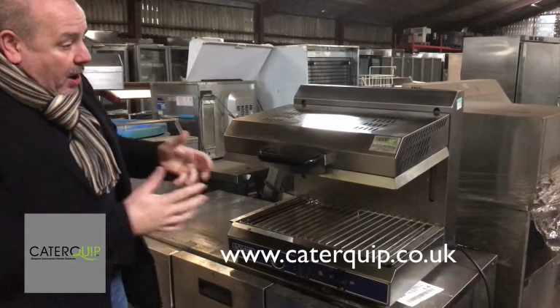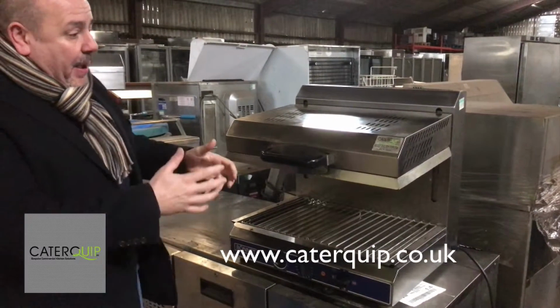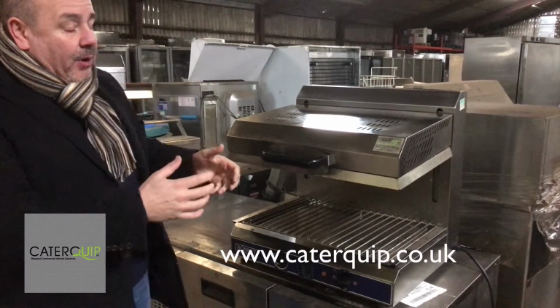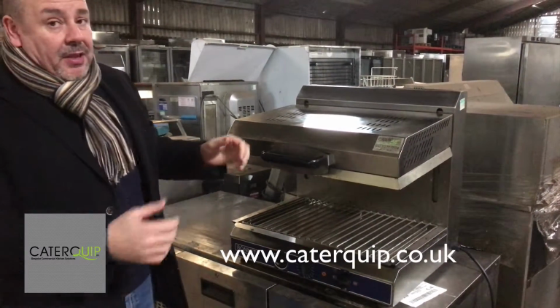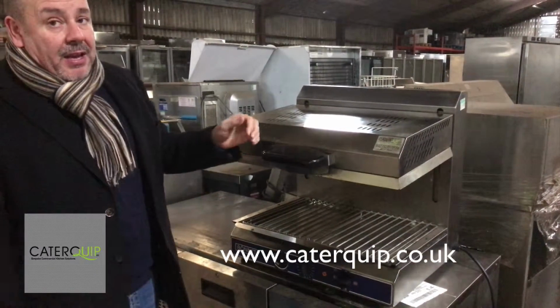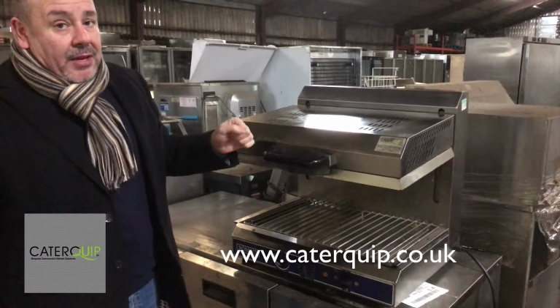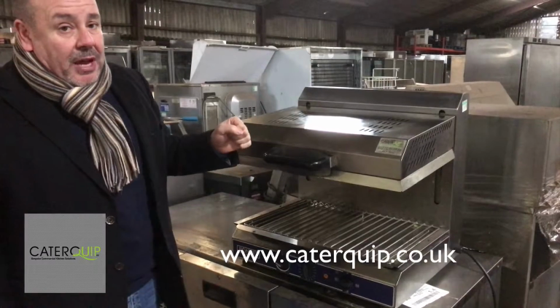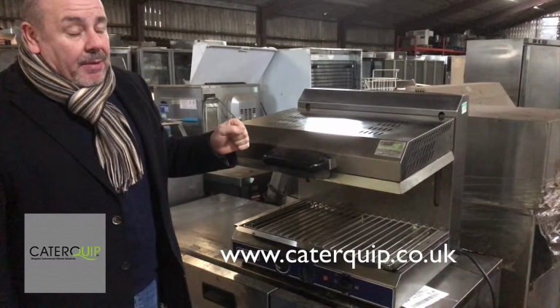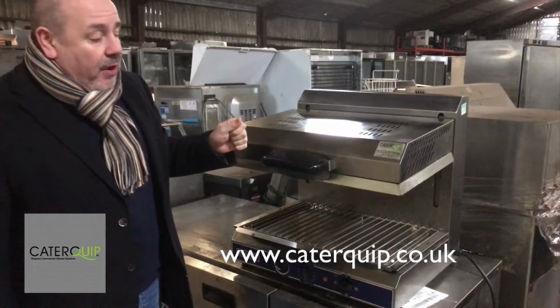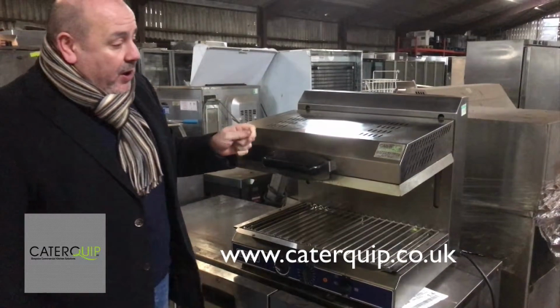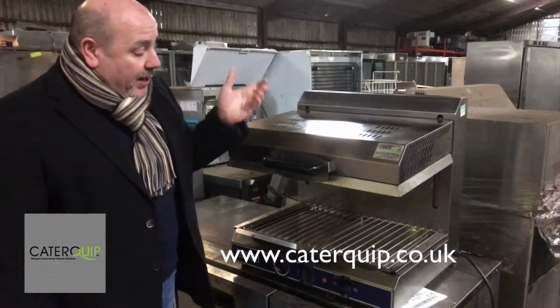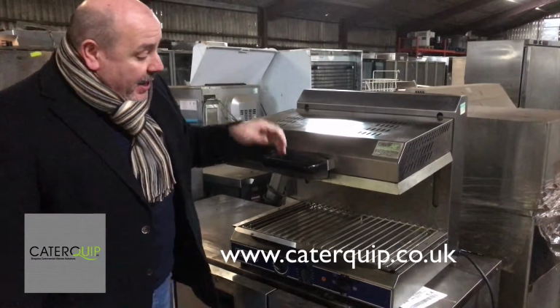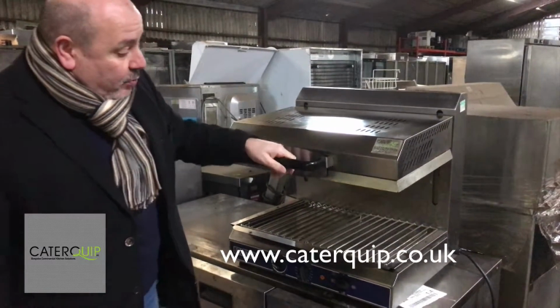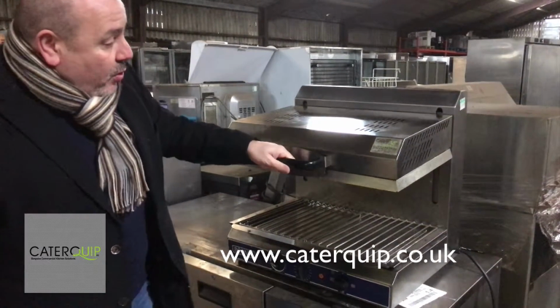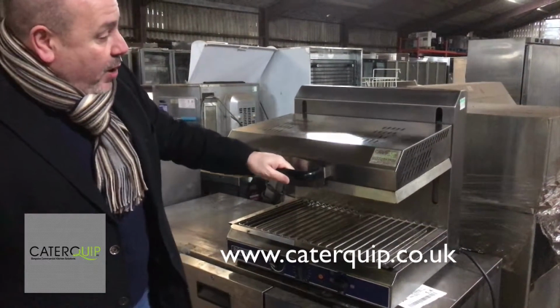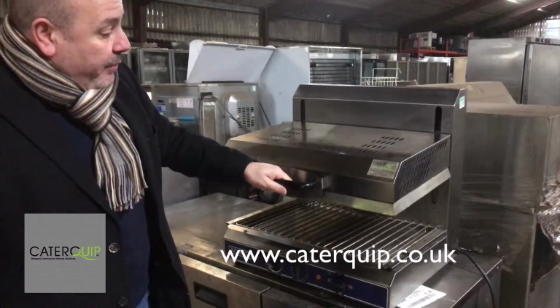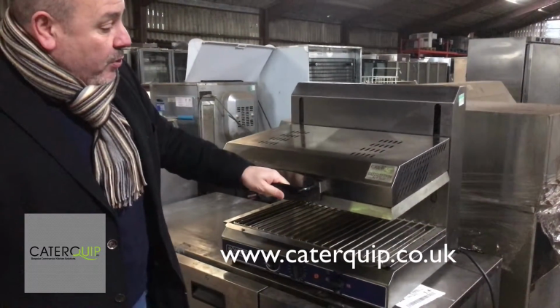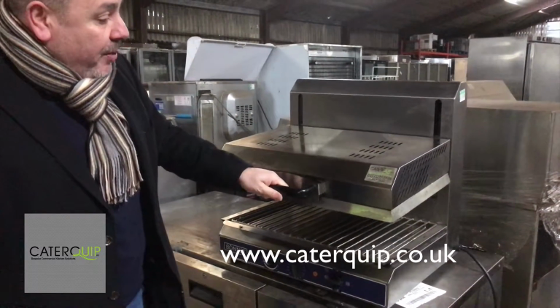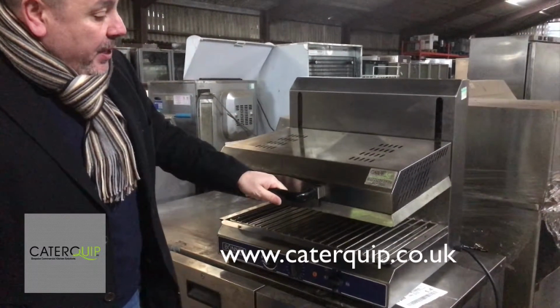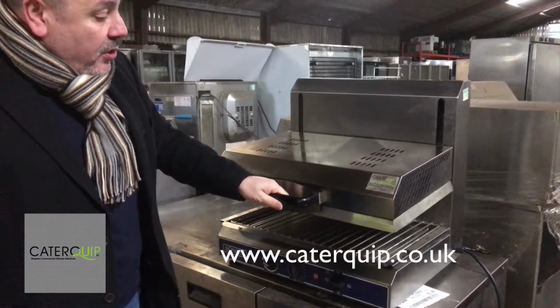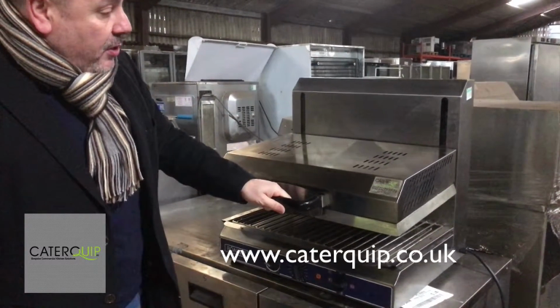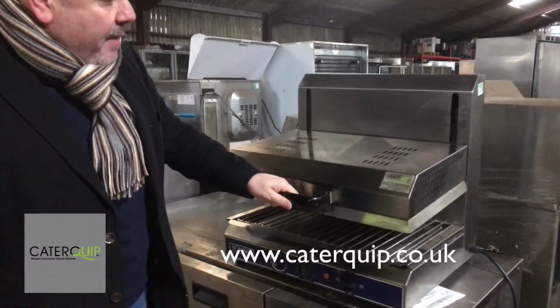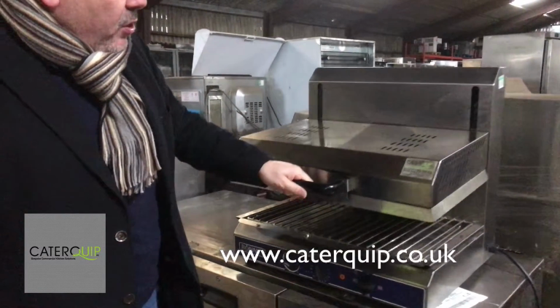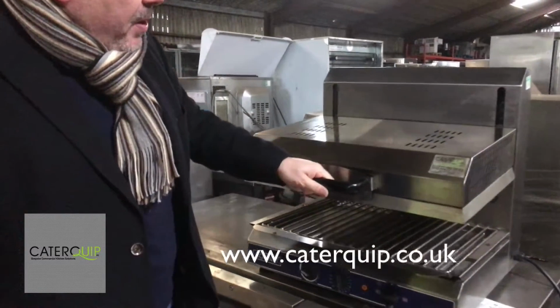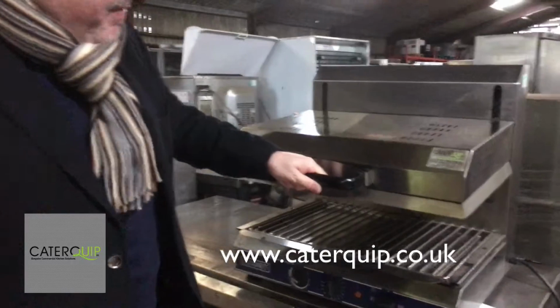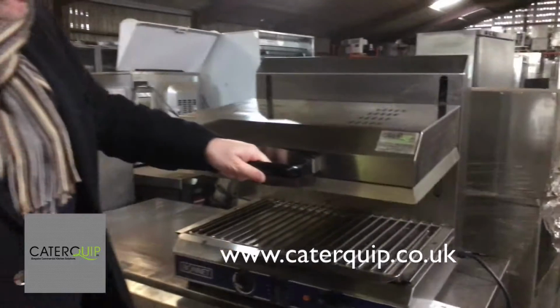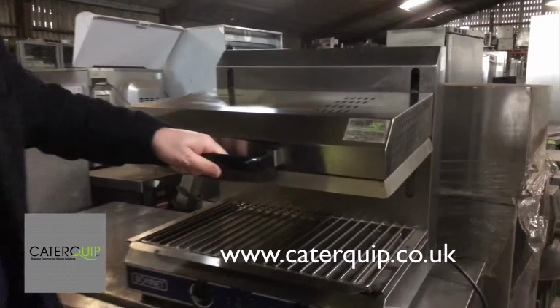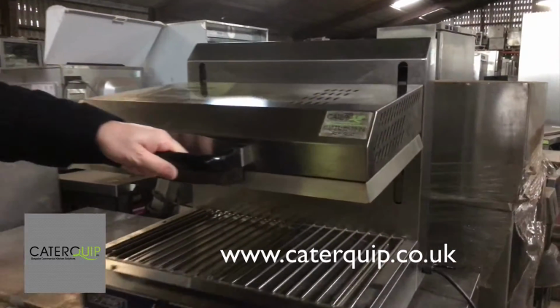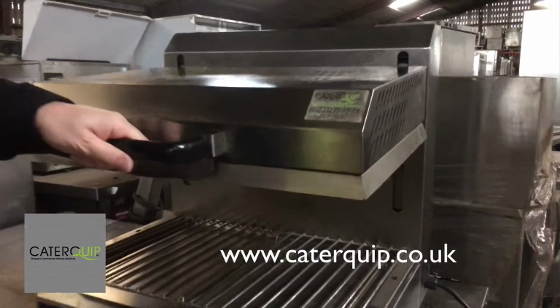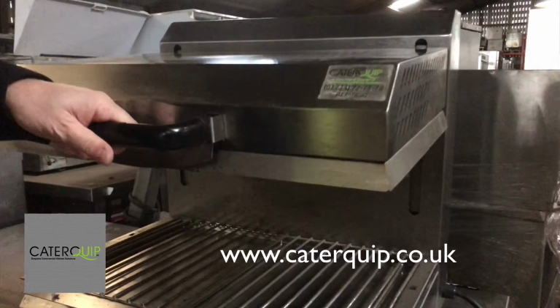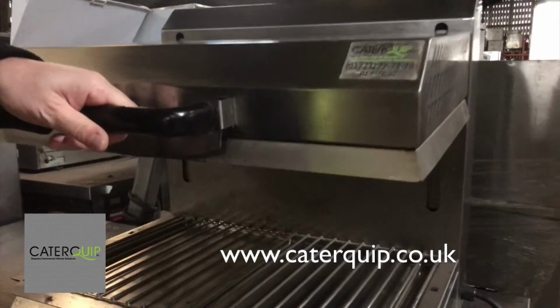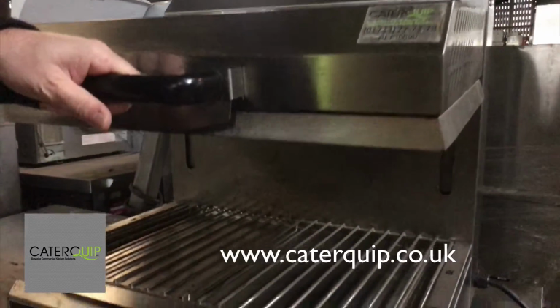High powered, so they do get to temperature very, very quickly. It's what they call a rise and fall grill, so you can put whatever level you want in there, which is really clever.